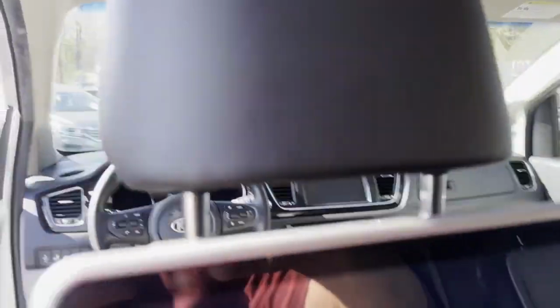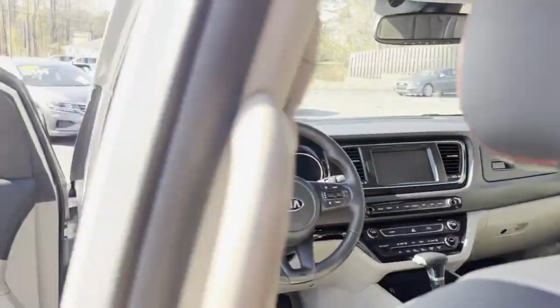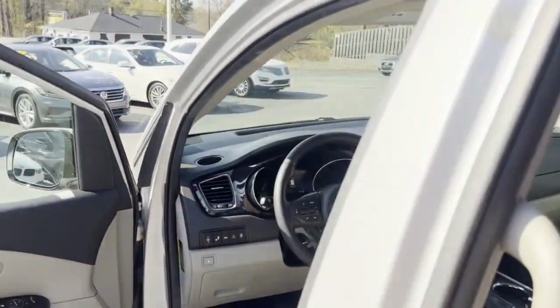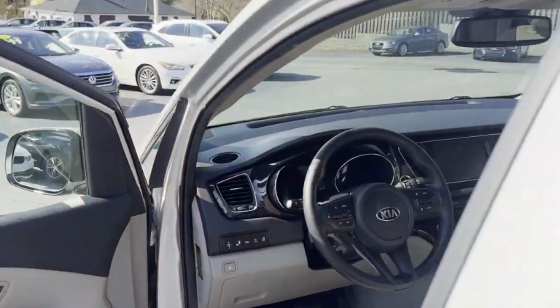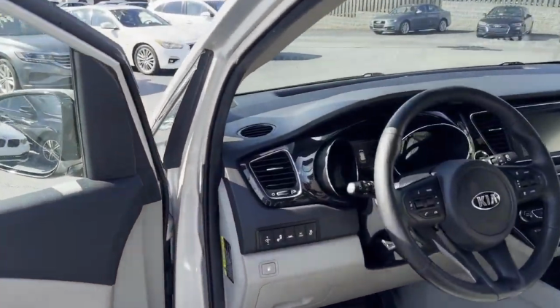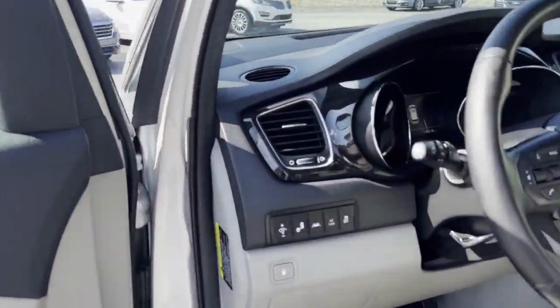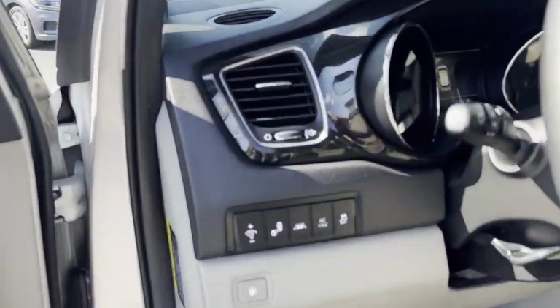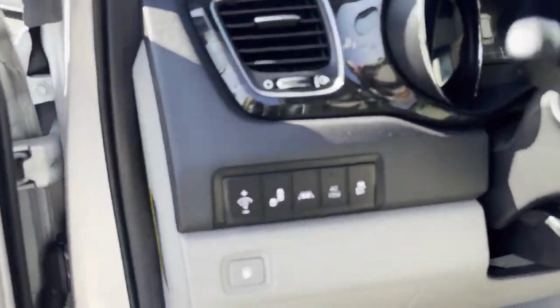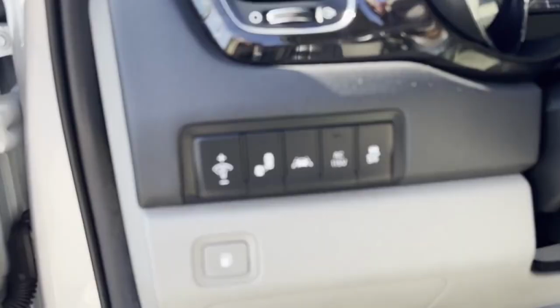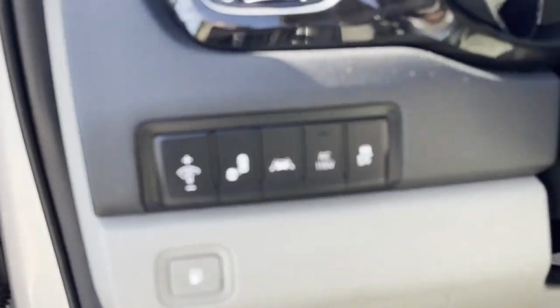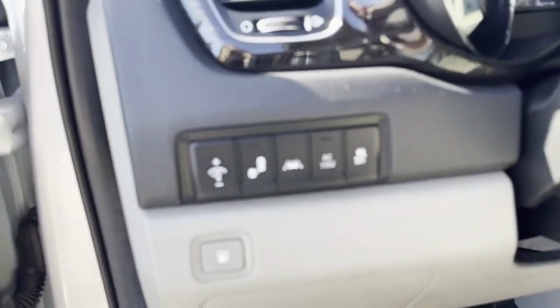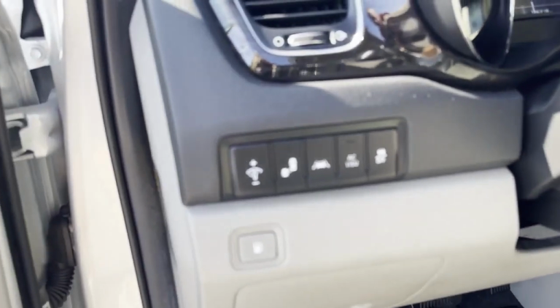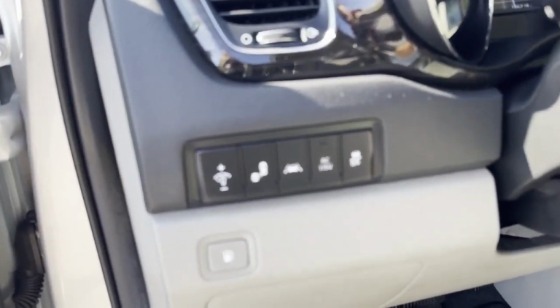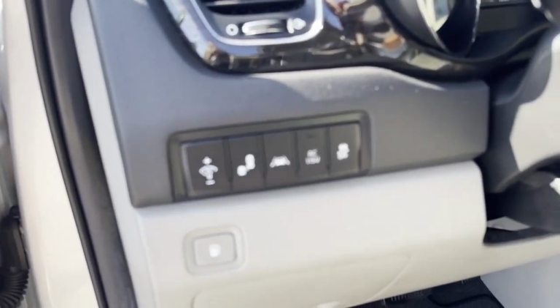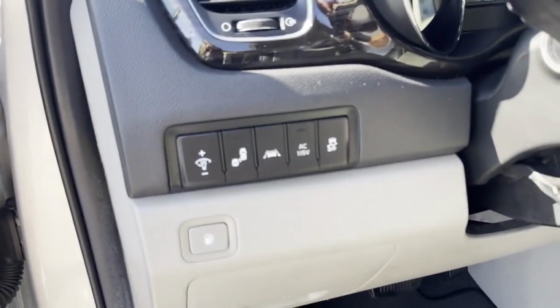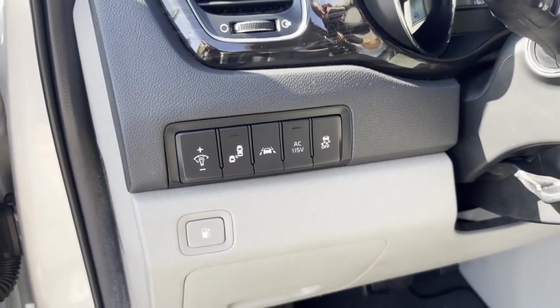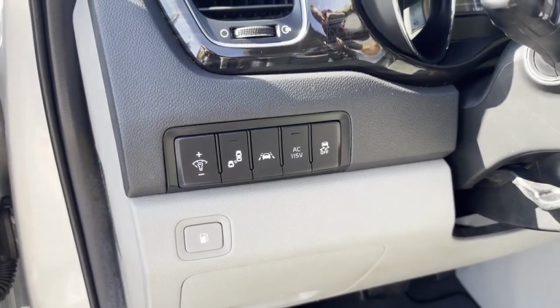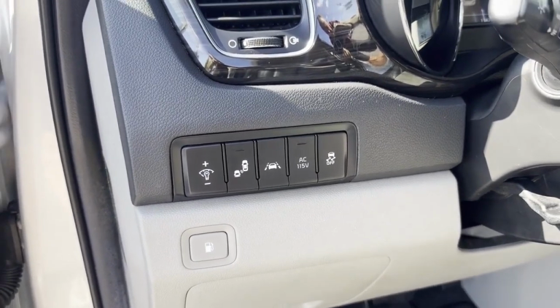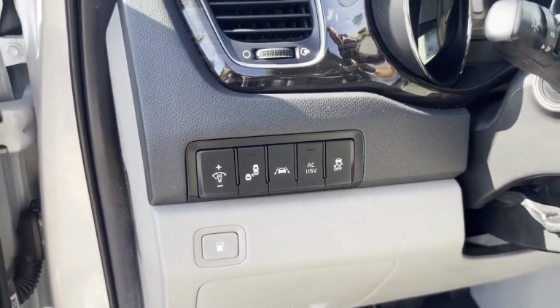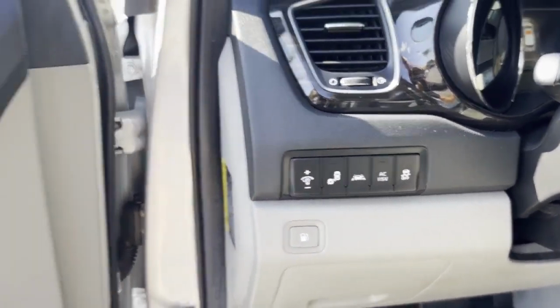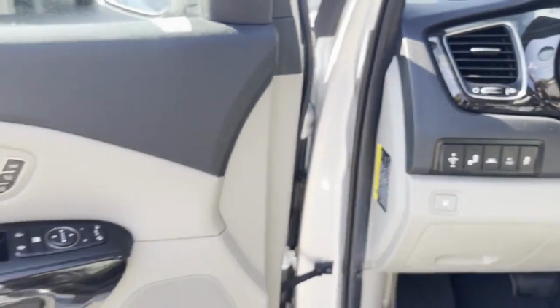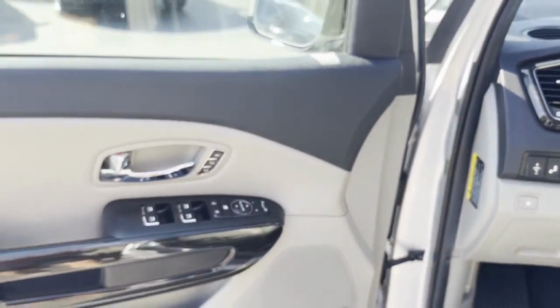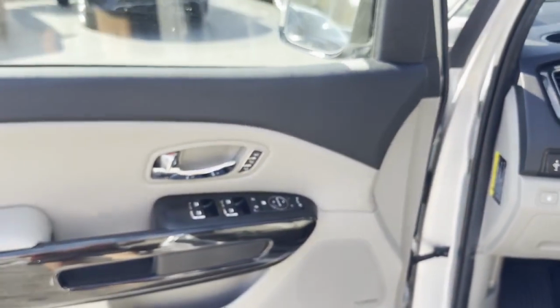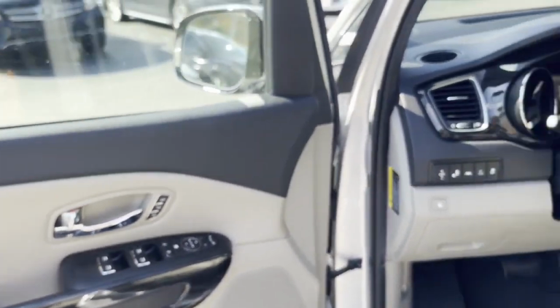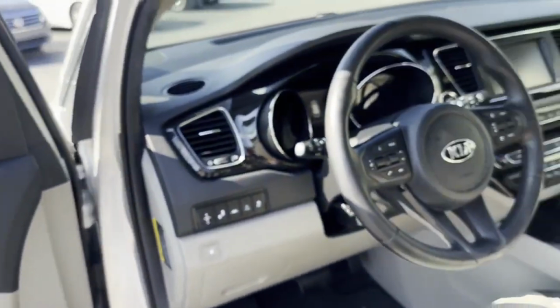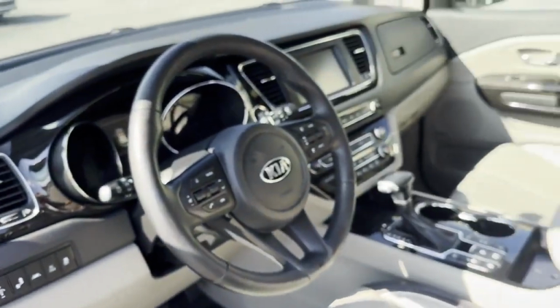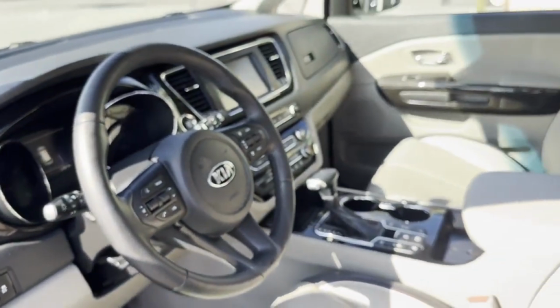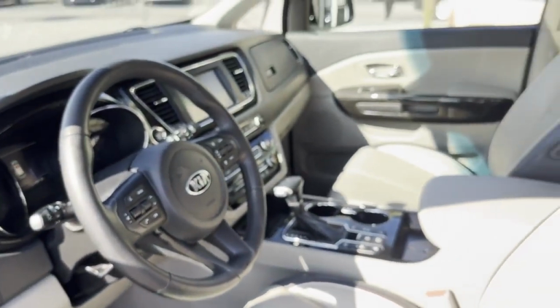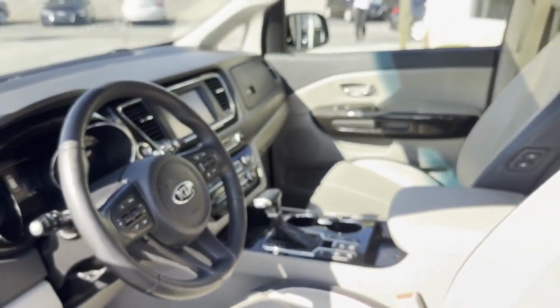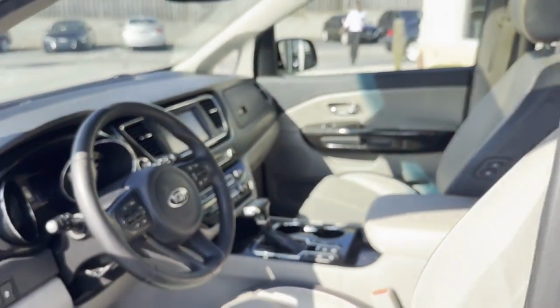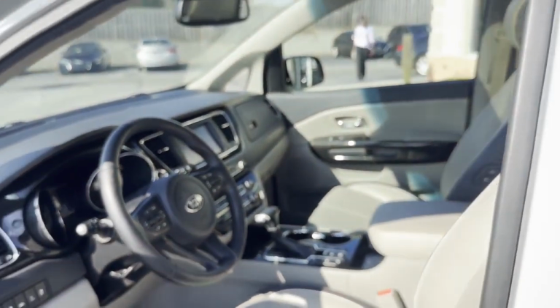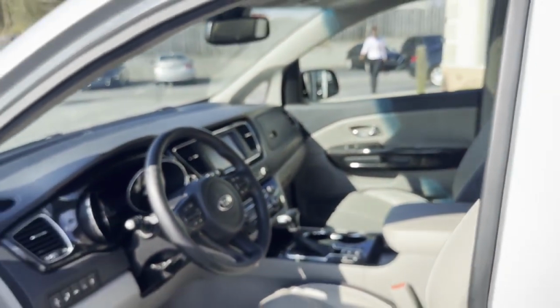Power sliding doors, power hatch, automatic cruise control, lane departure. Let me focus here — look at all this technology. Get excited about stuff with all this technology. Heated steering wheel.